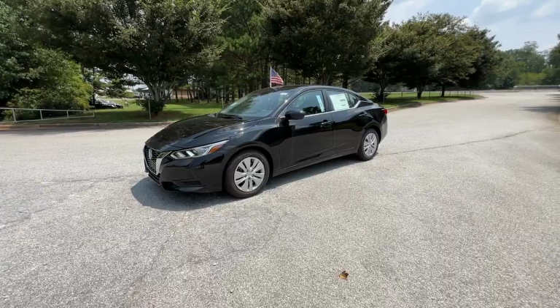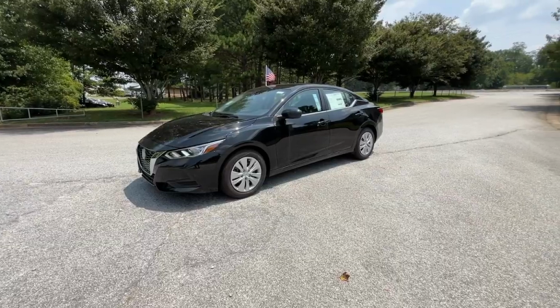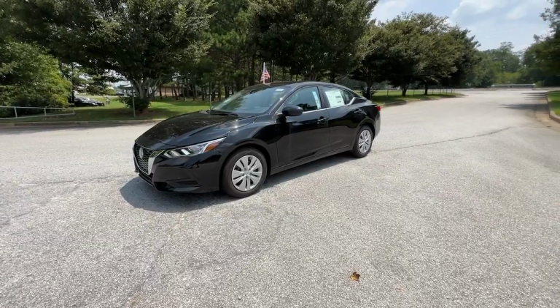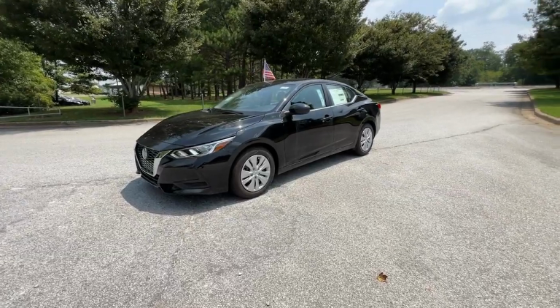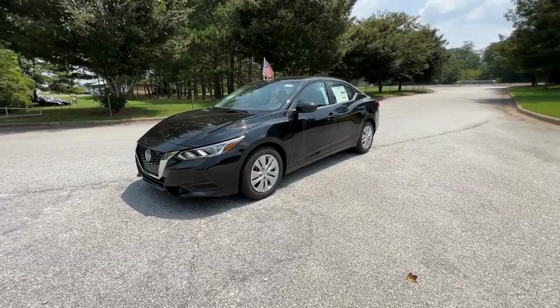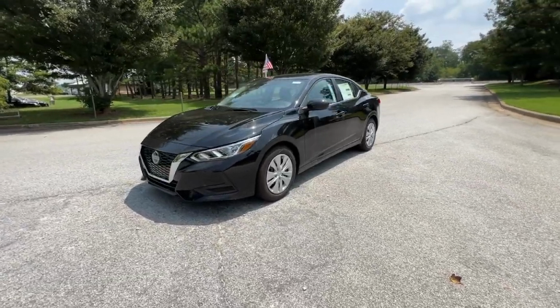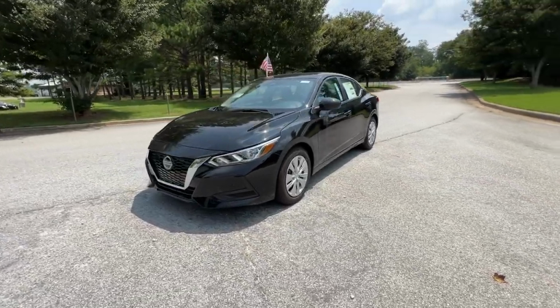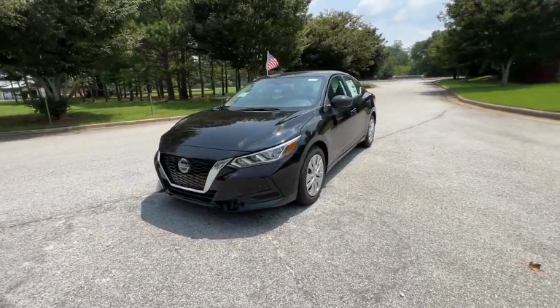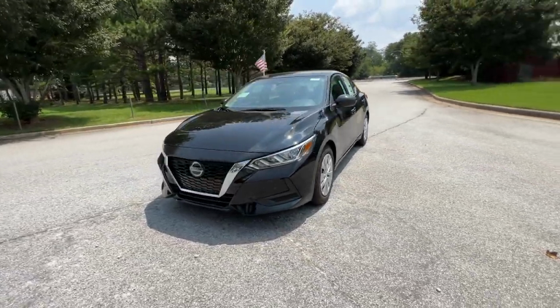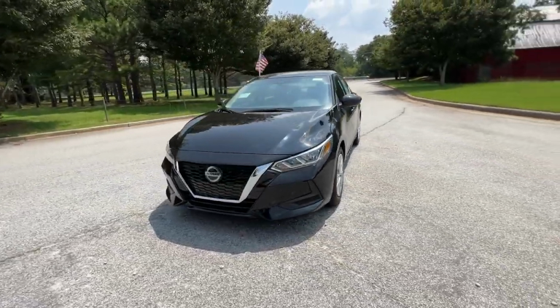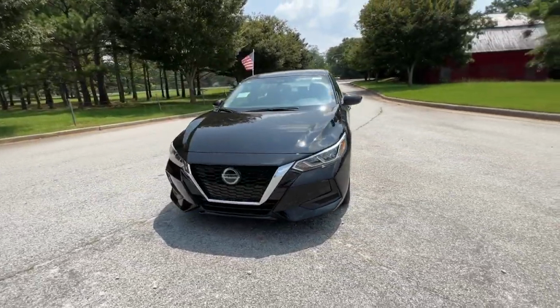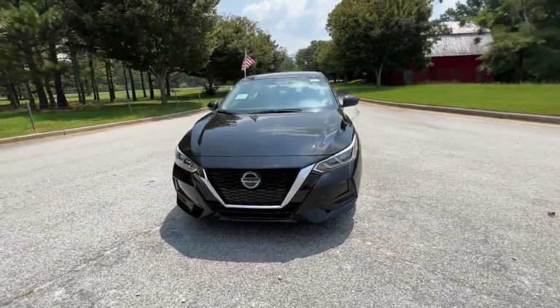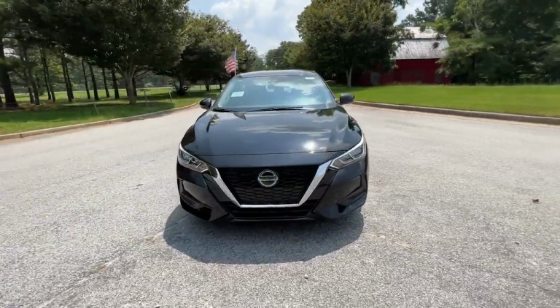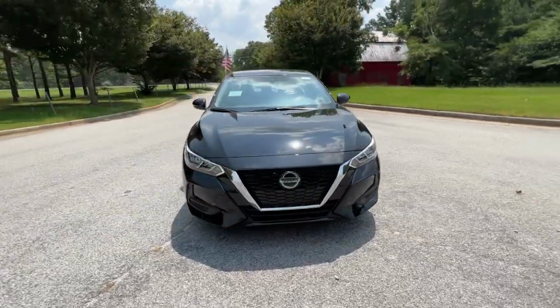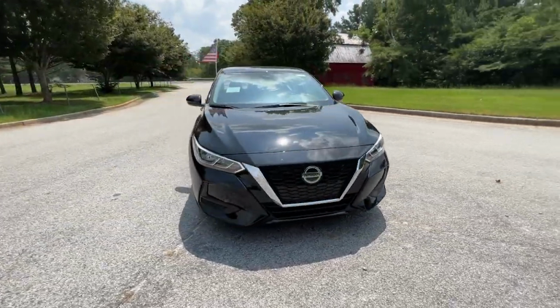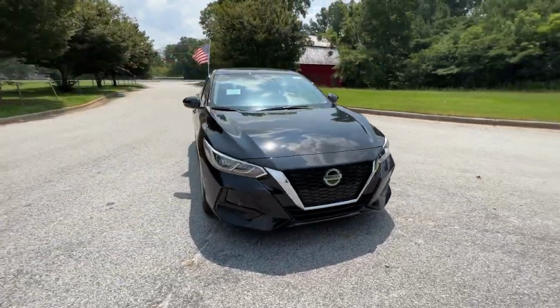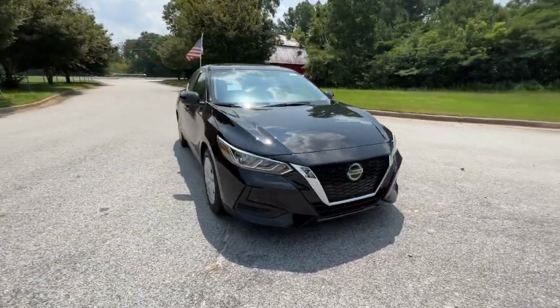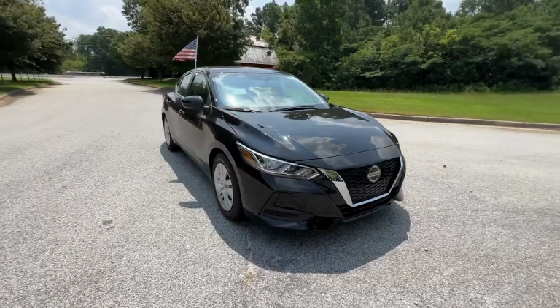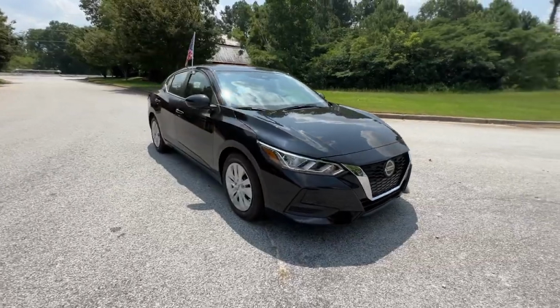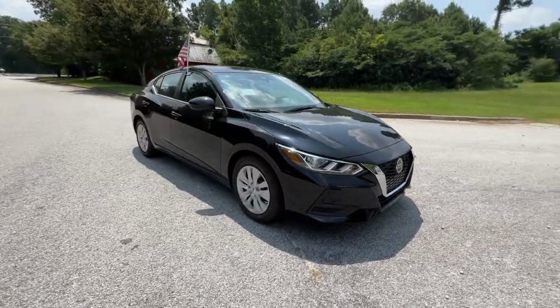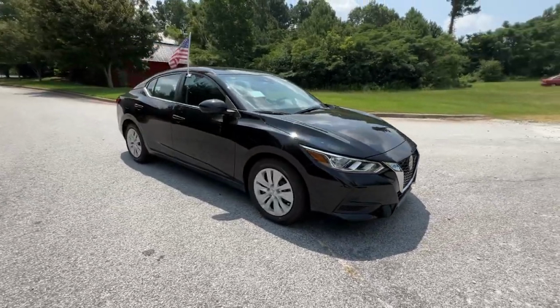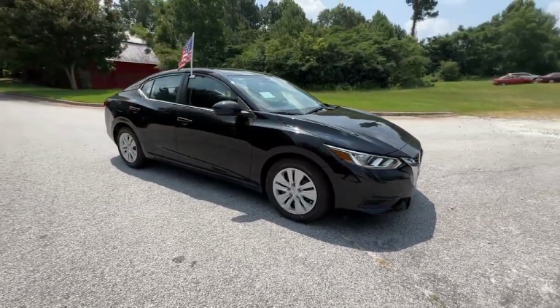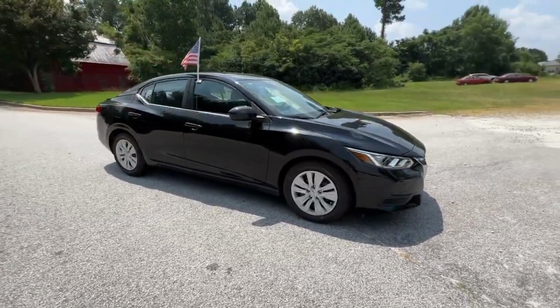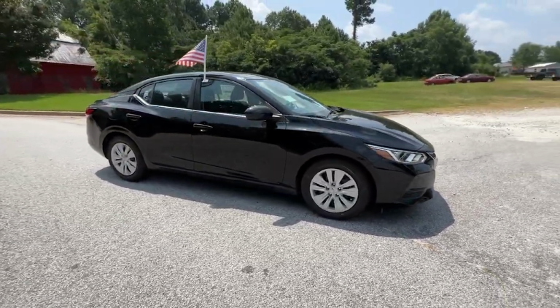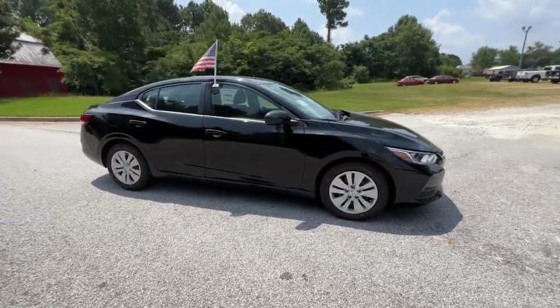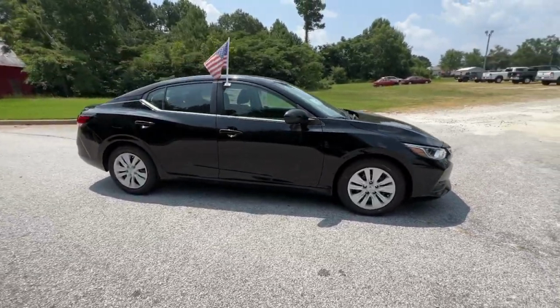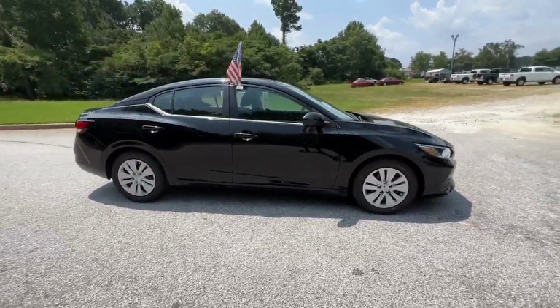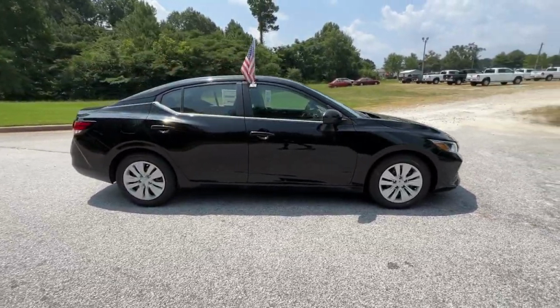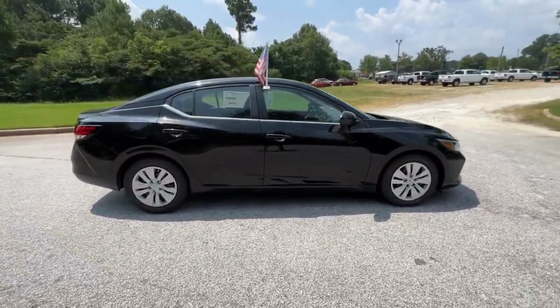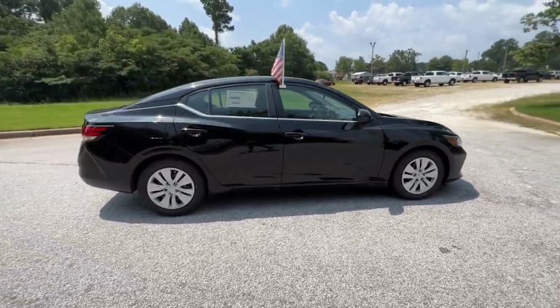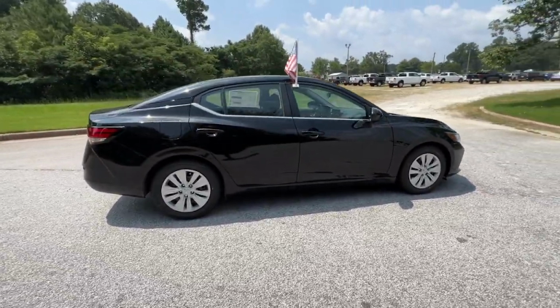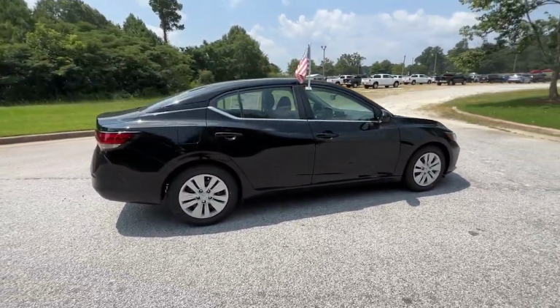Hop into the 2023 Nissan Sentra. Comfort, convenience, safety, and fun are all yours in the sleek and spirited Sentra.